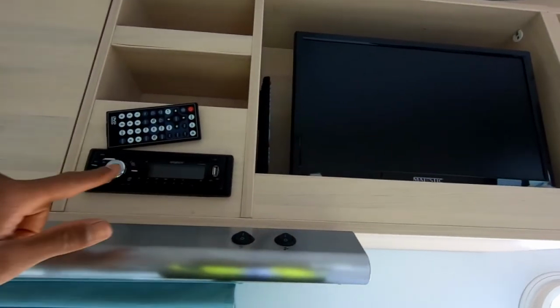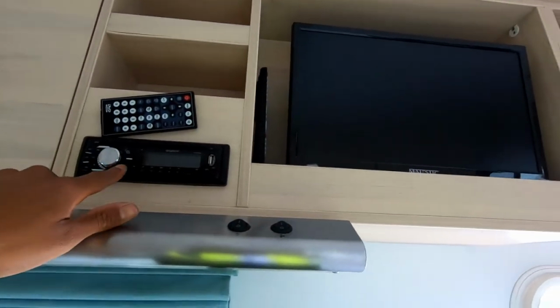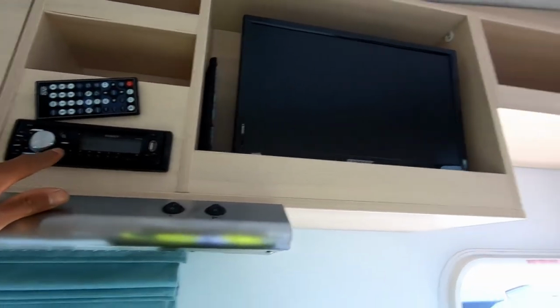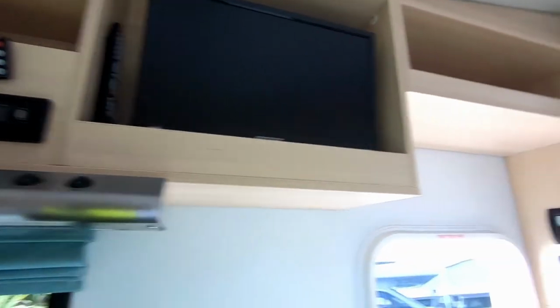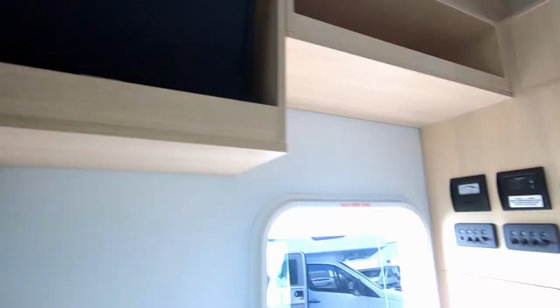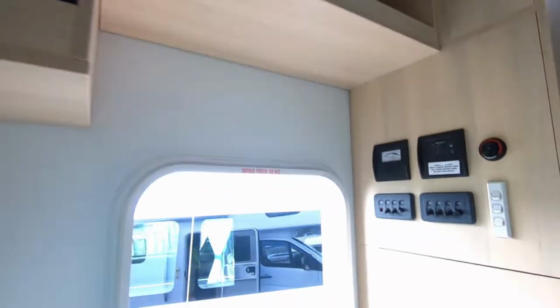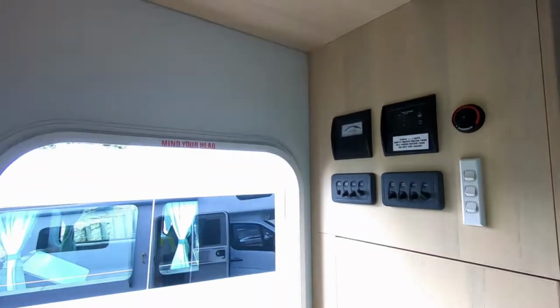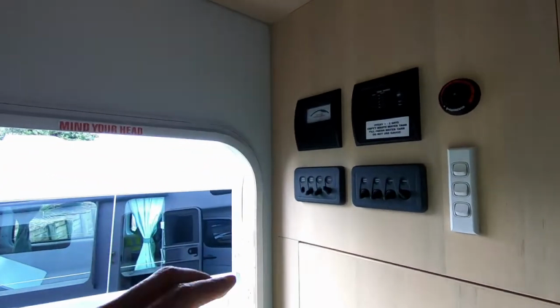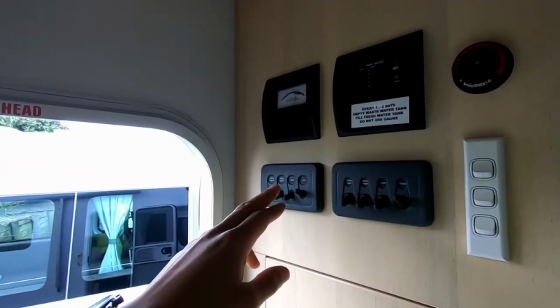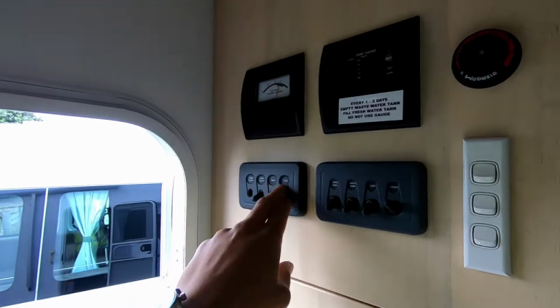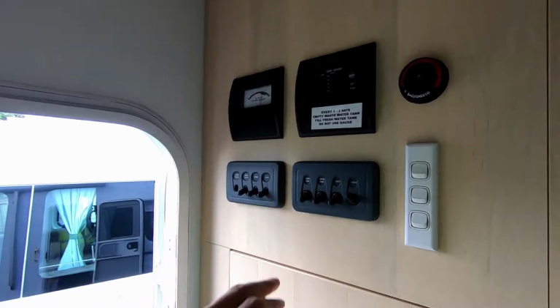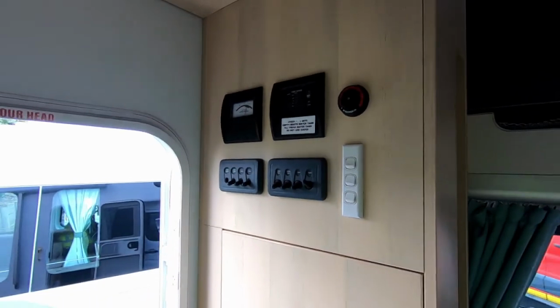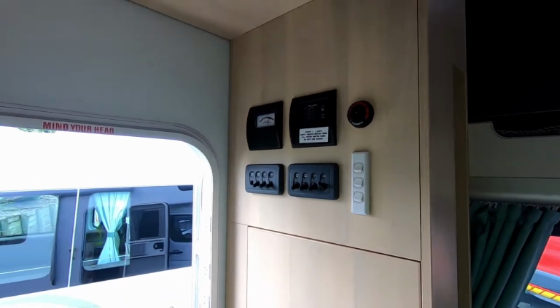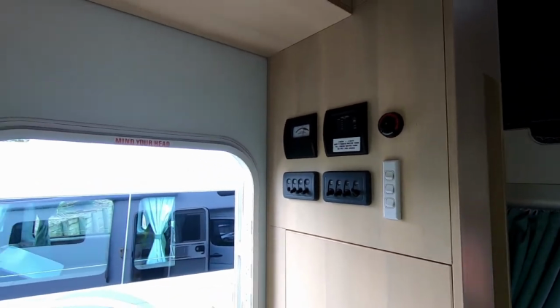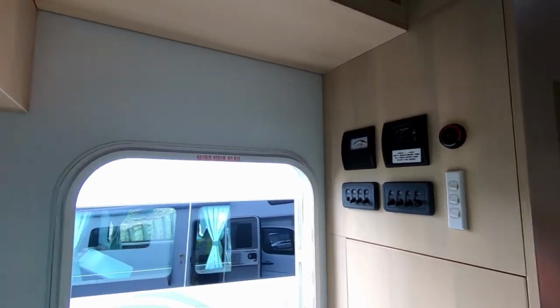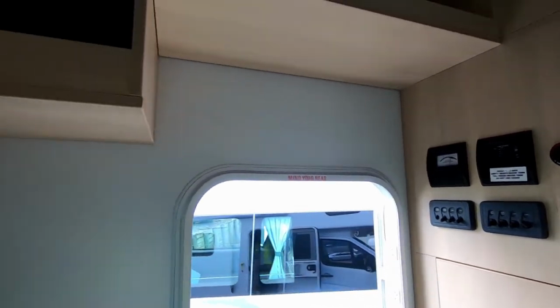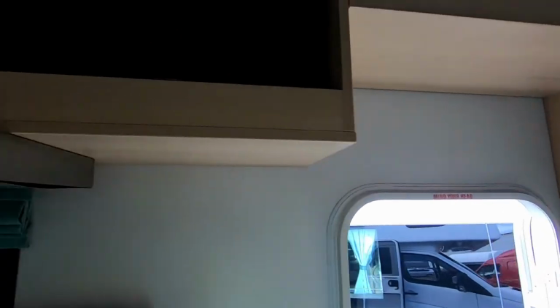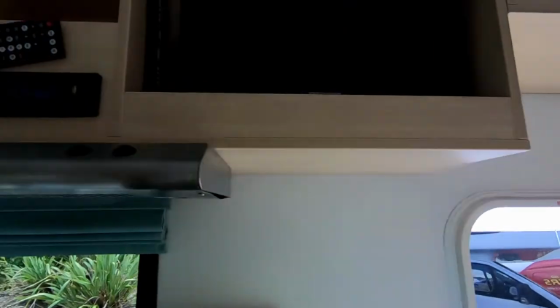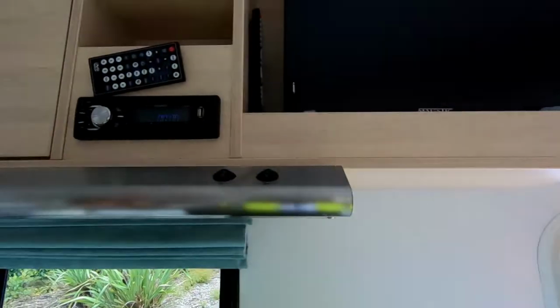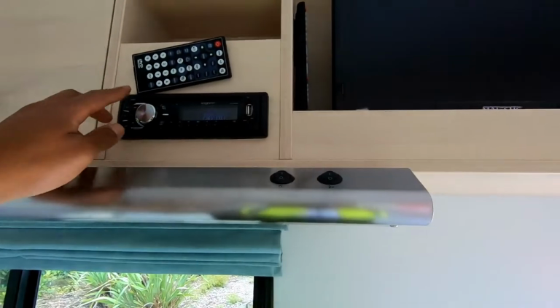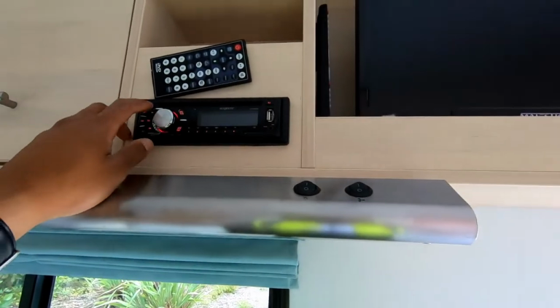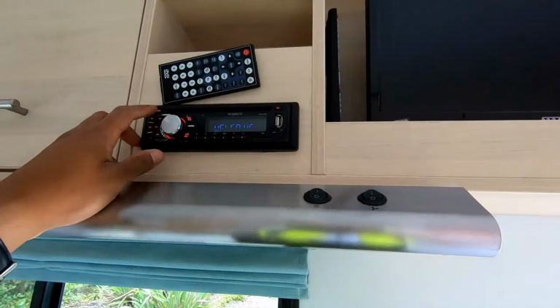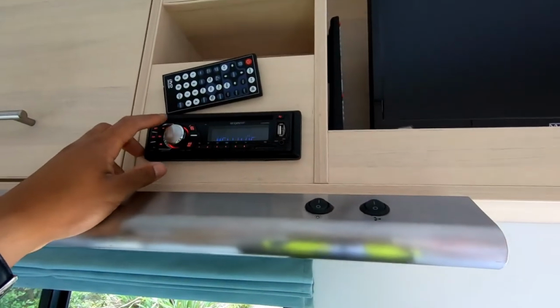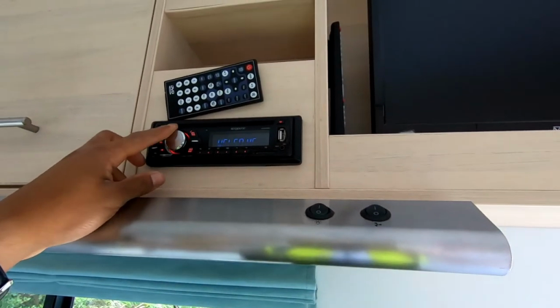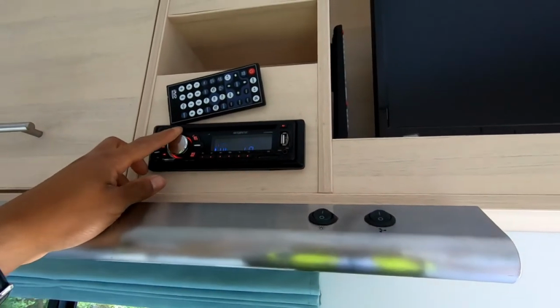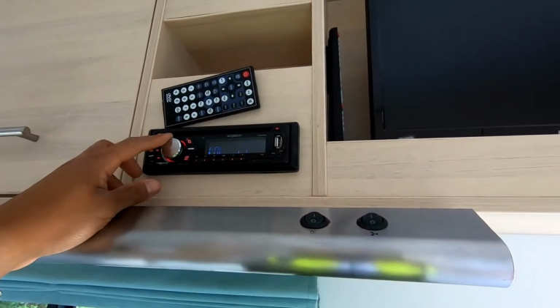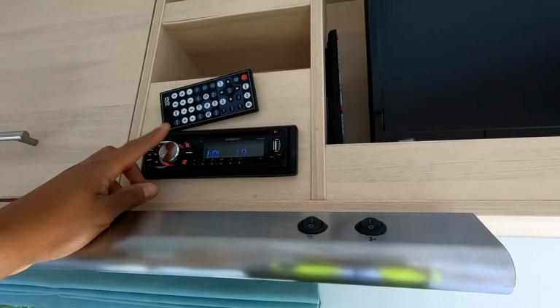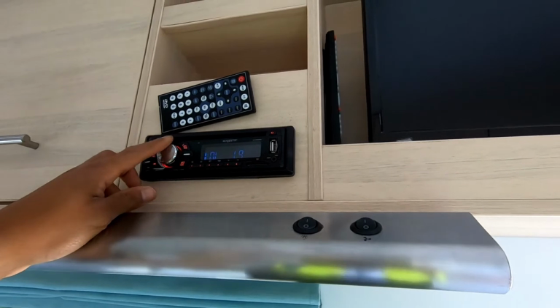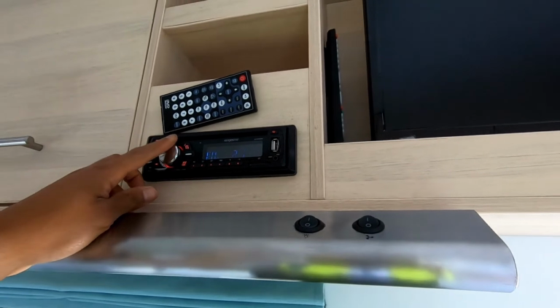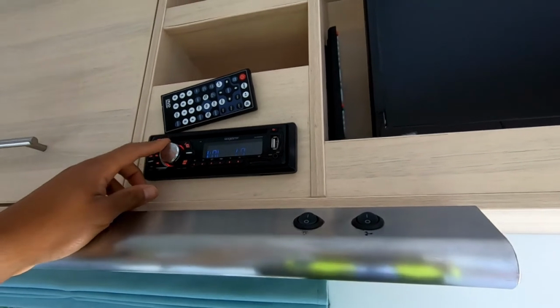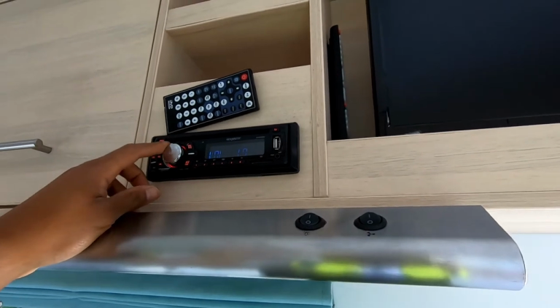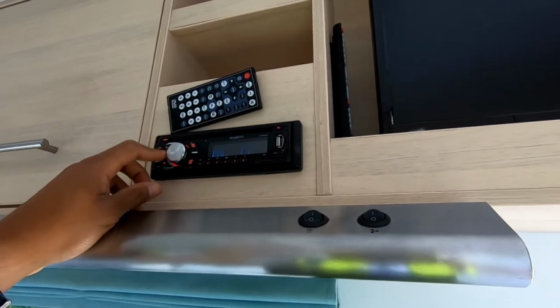The radio — if you want to use that, you just turn on the radio switch here and you can turn this on to use the USB and the radio and so on.